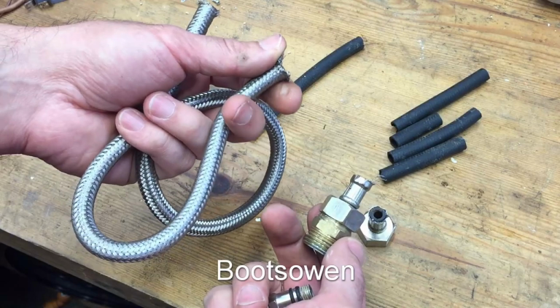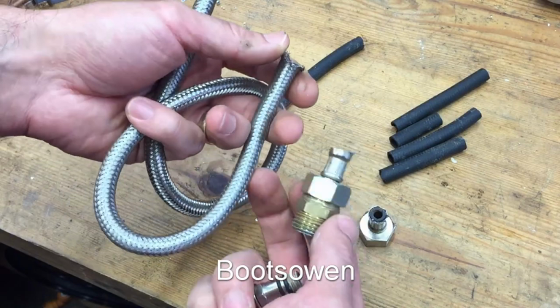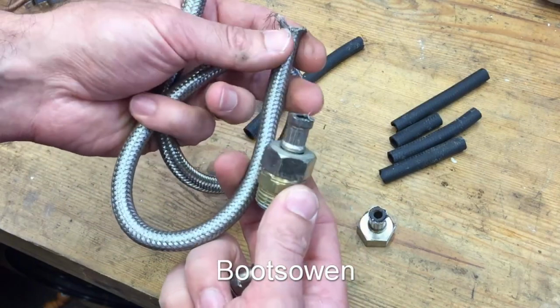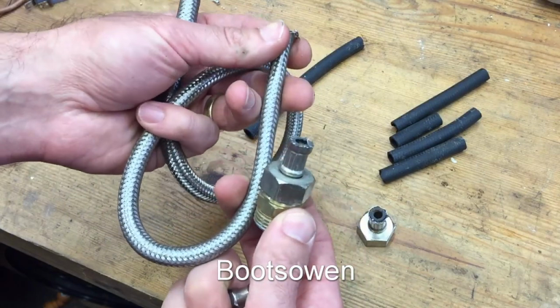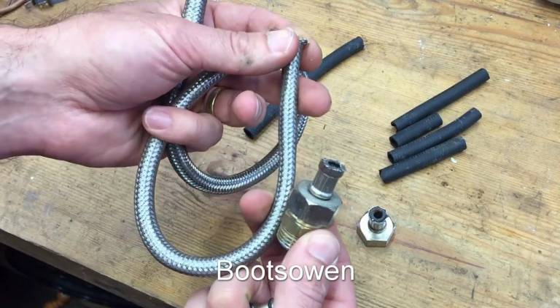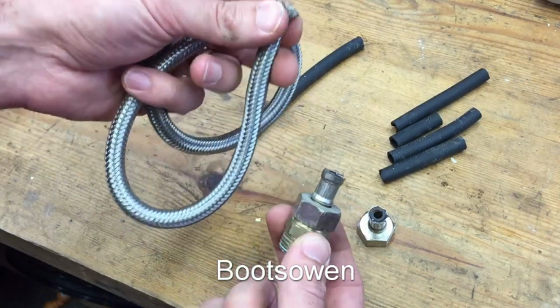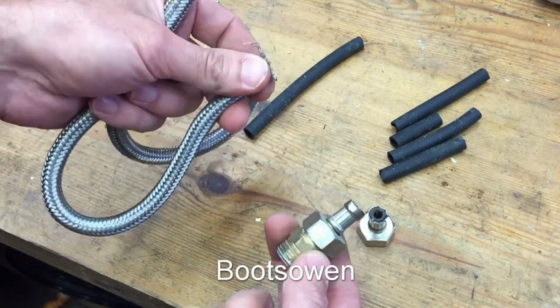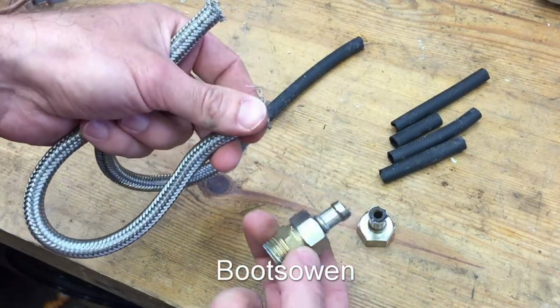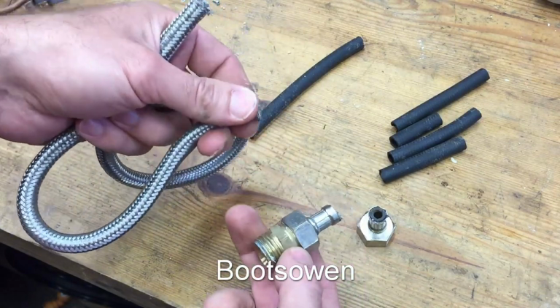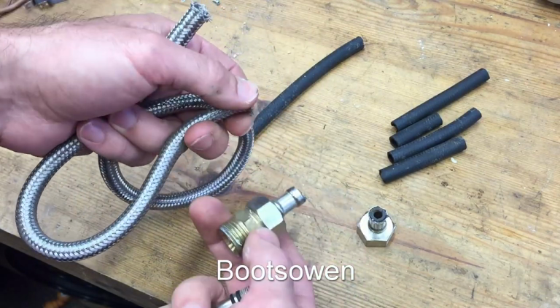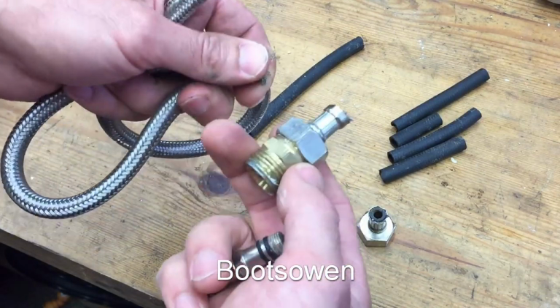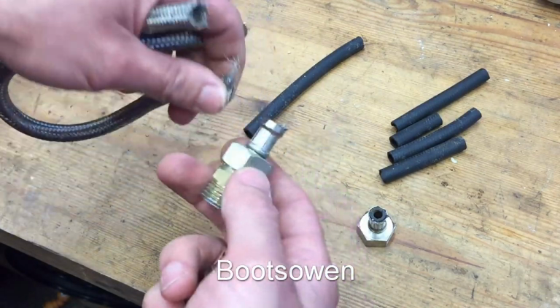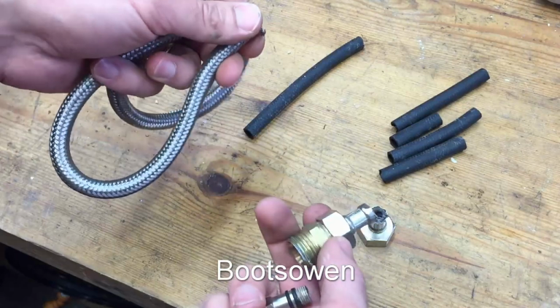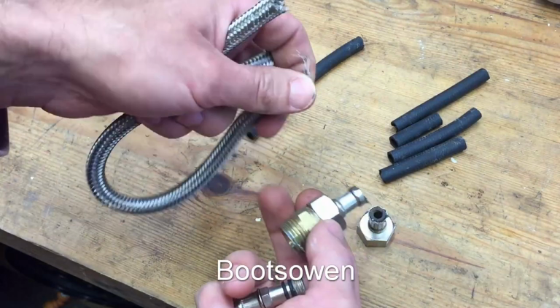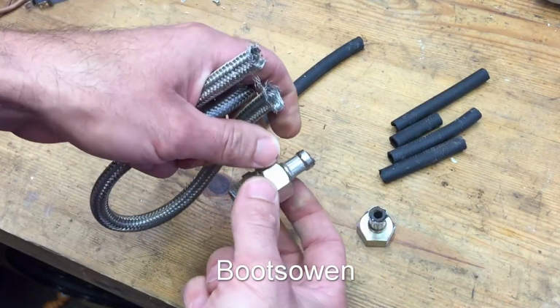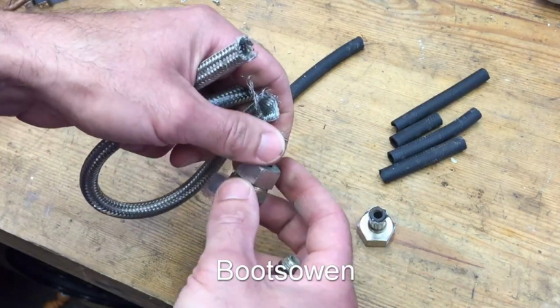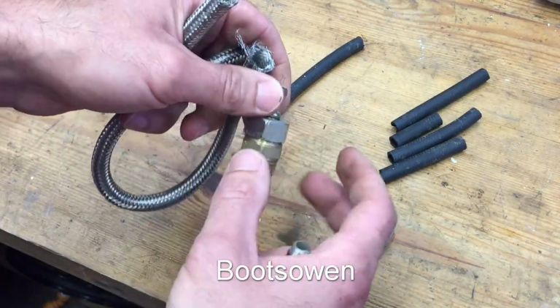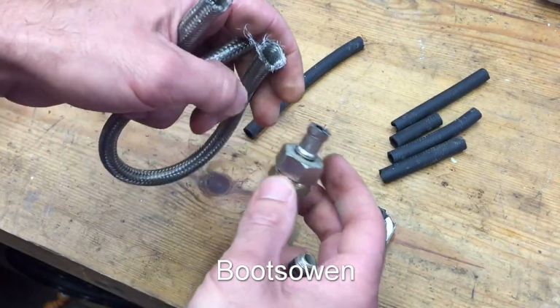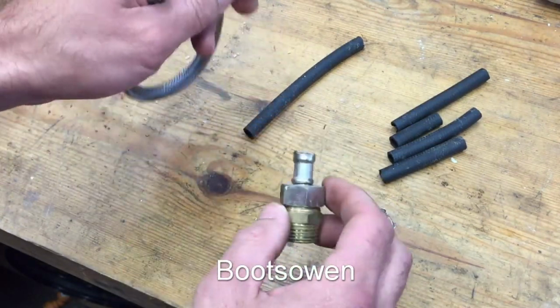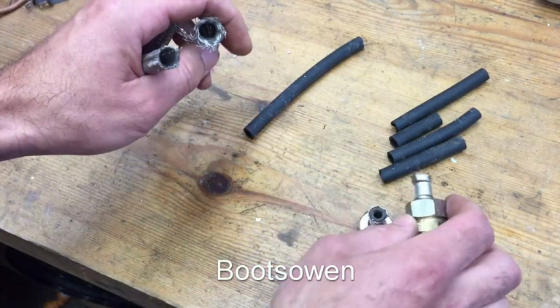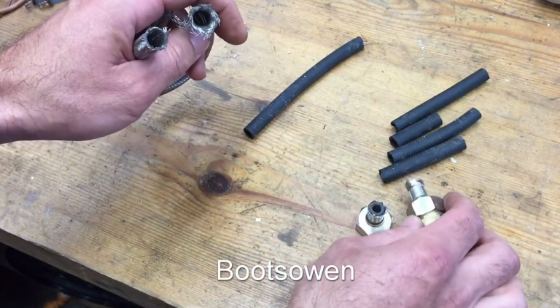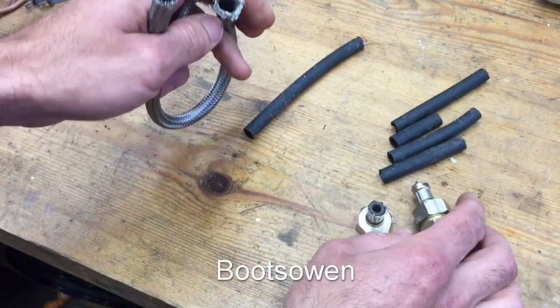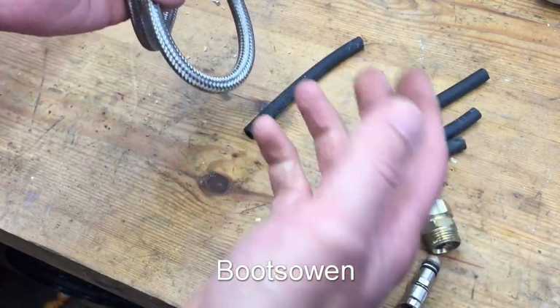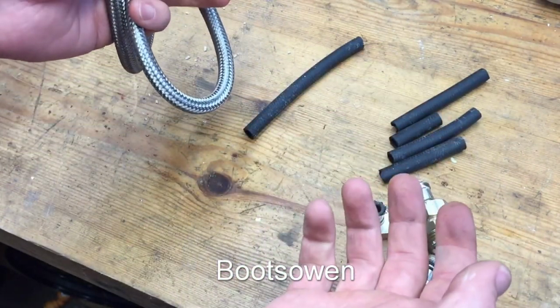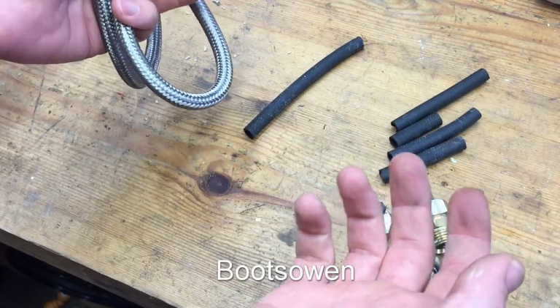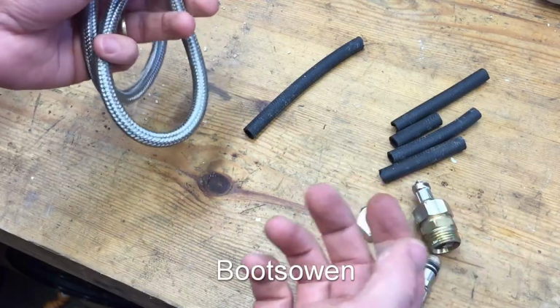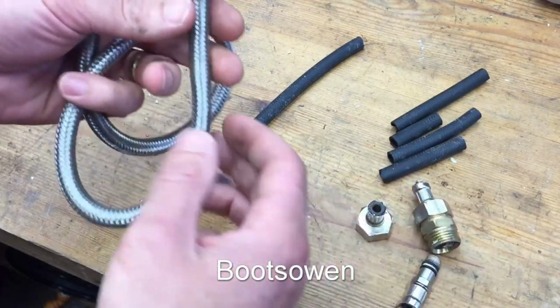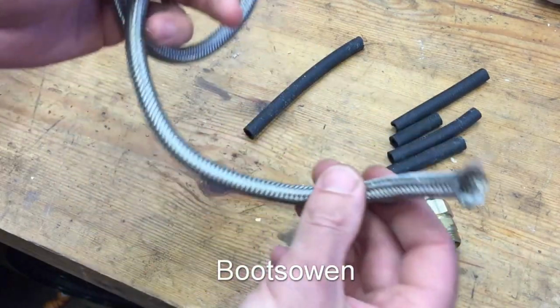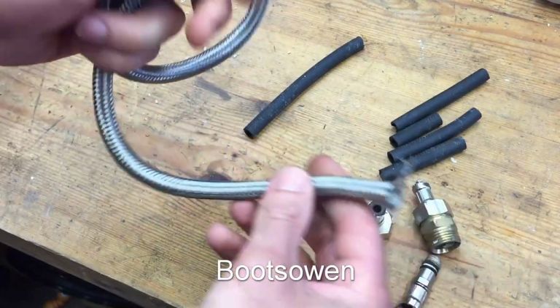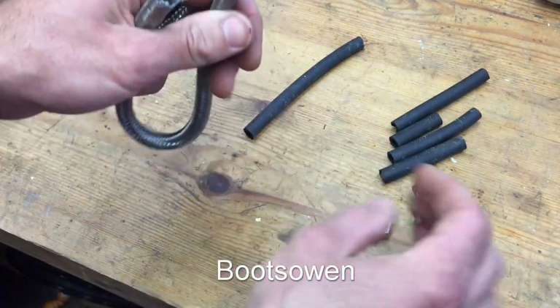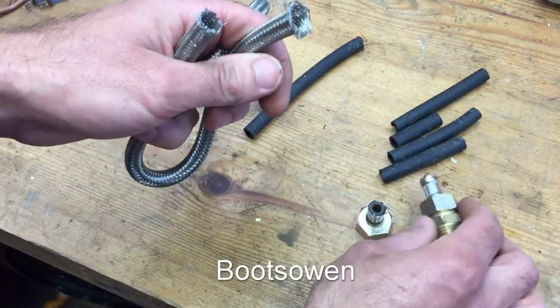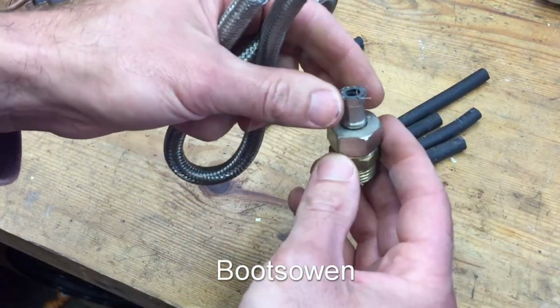This came from a sink that was installed probably 15 to 20 years ago. Simple vanity unit, nothing complicated, nothing fancy, nothing cheap either. It wasn't a cheap one, and I noticed that there was a leak at it.